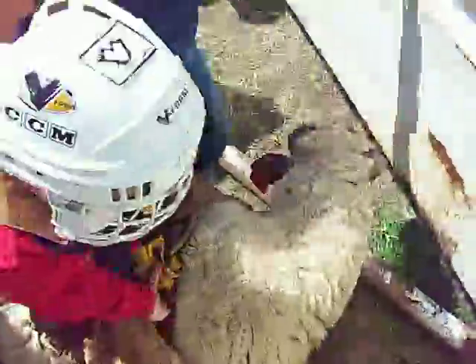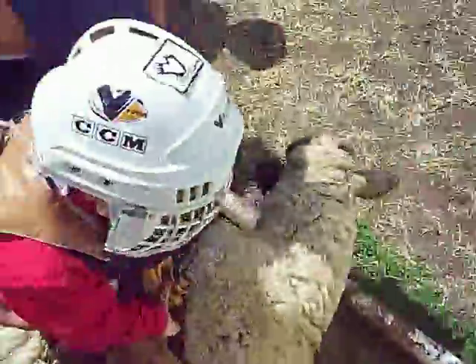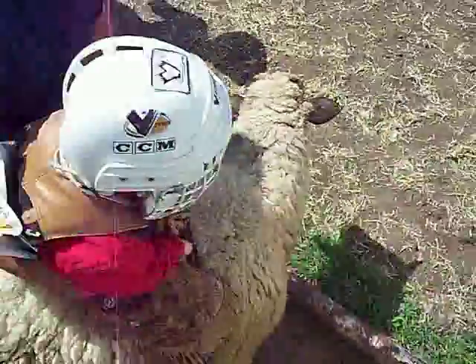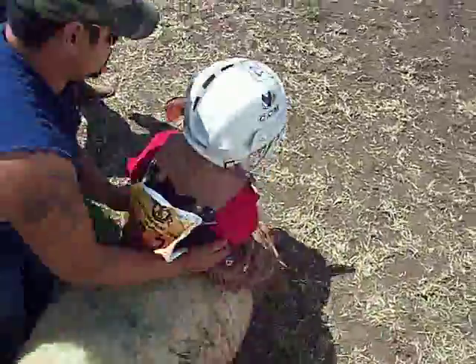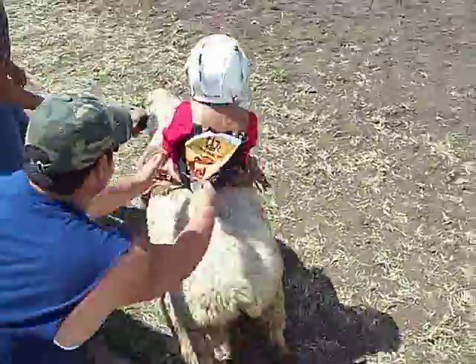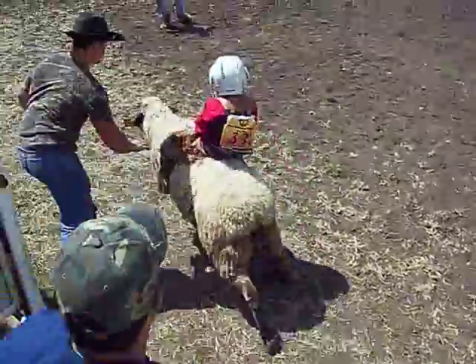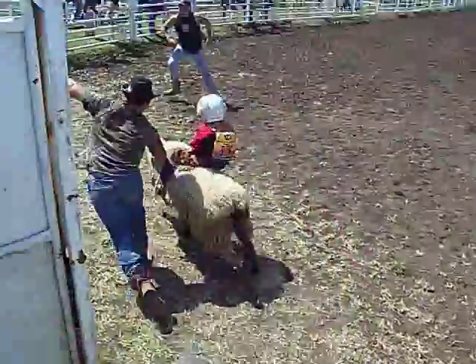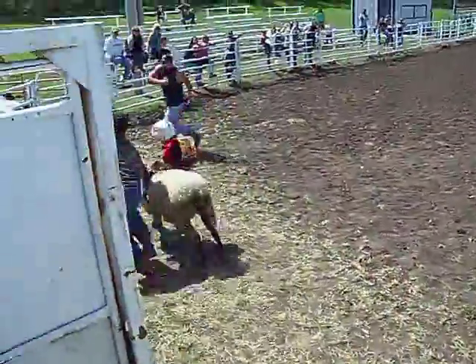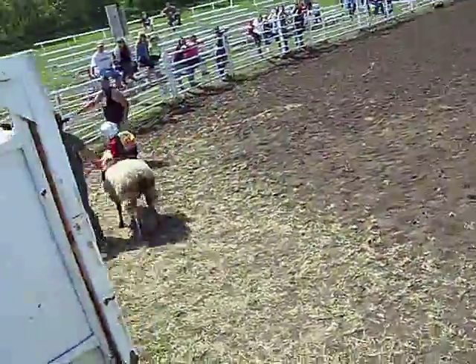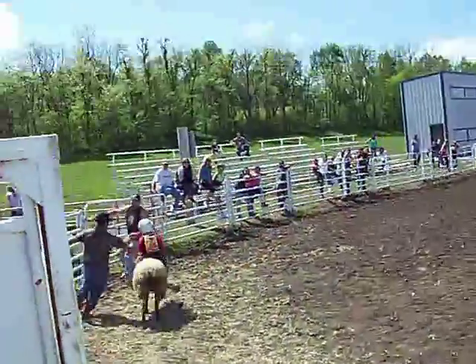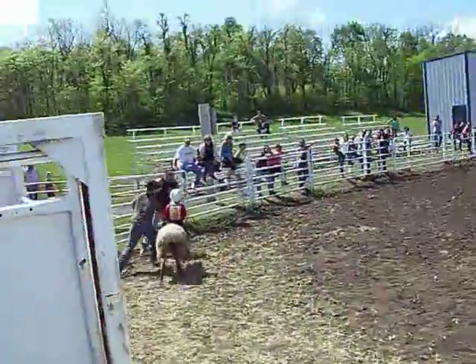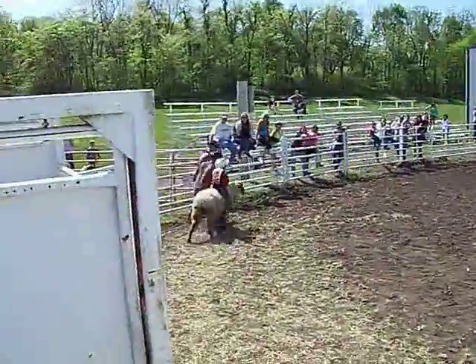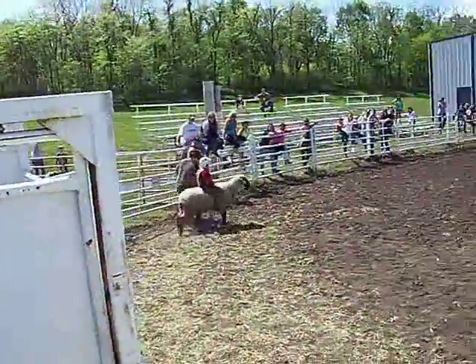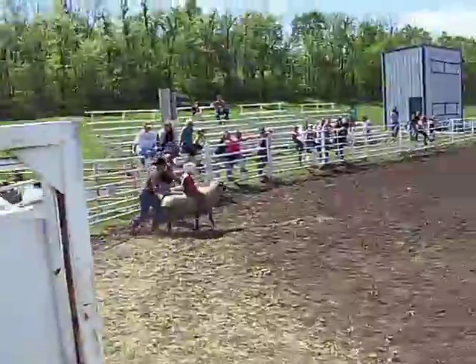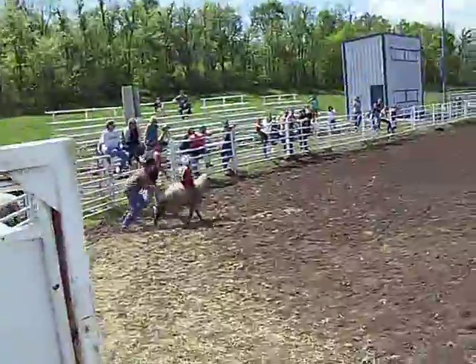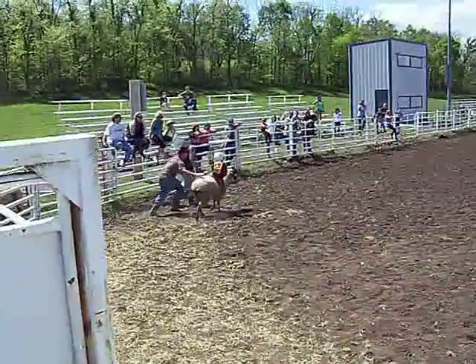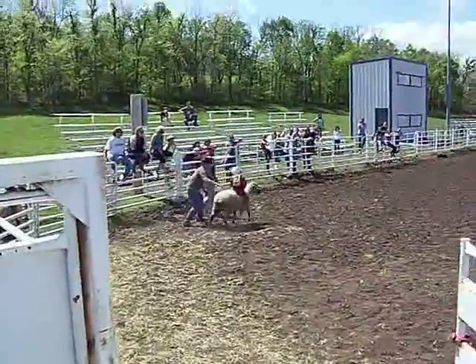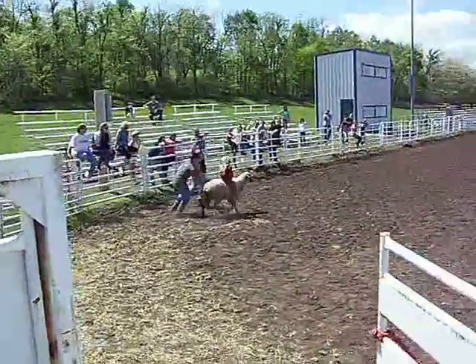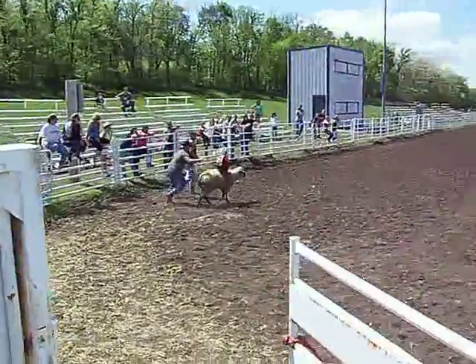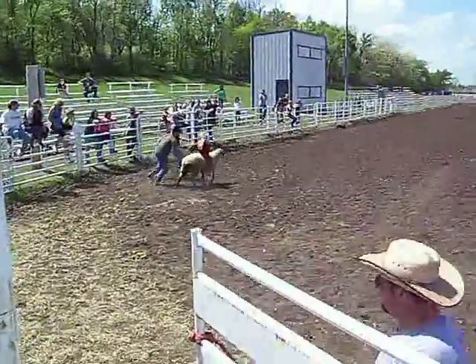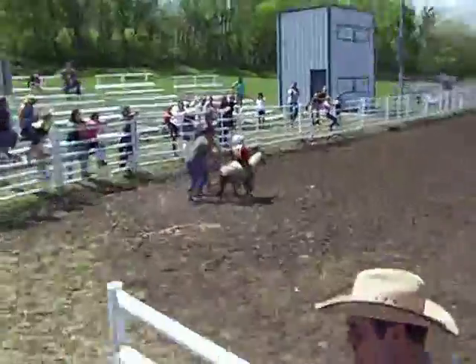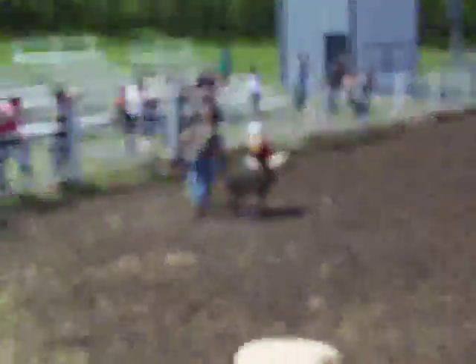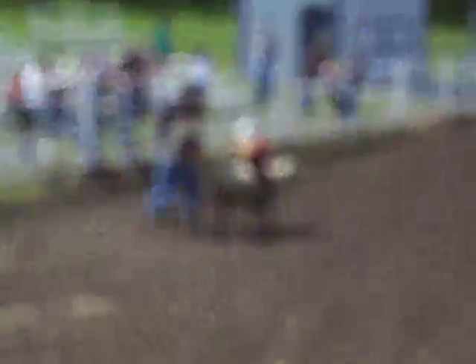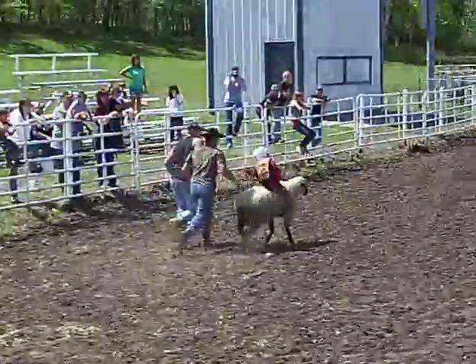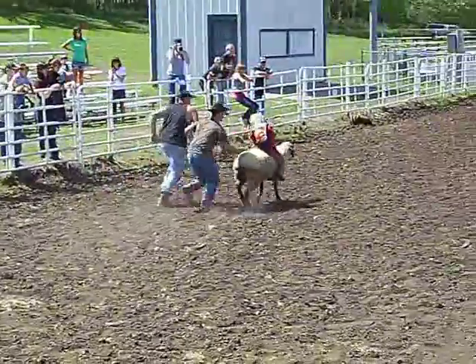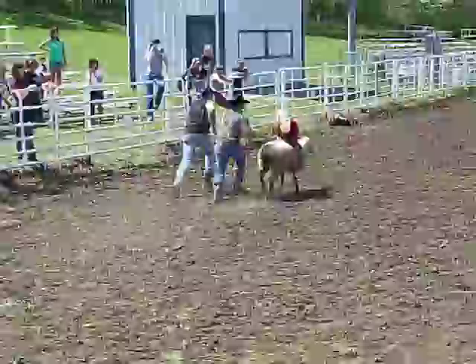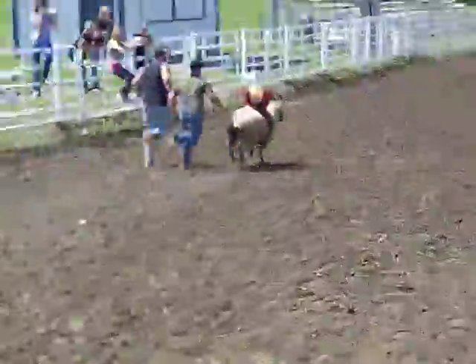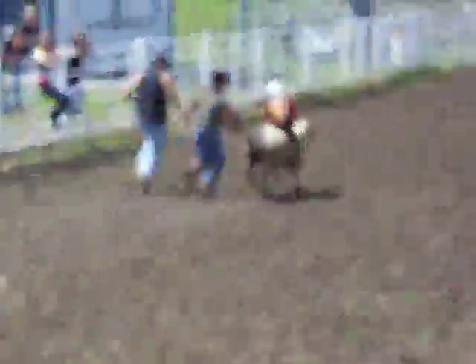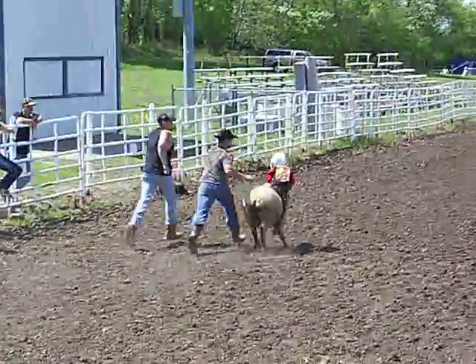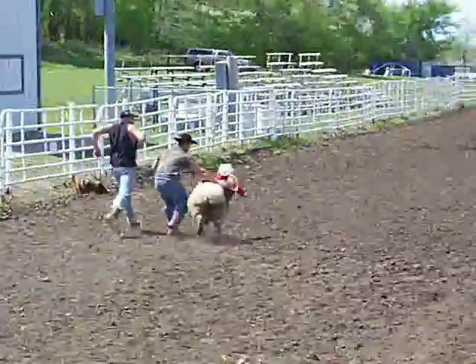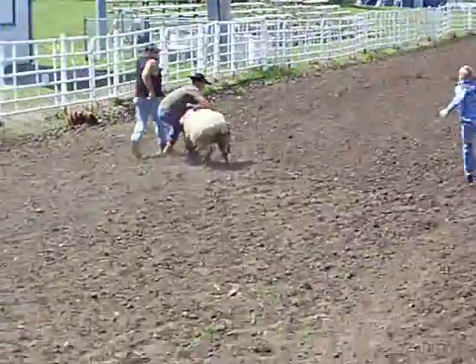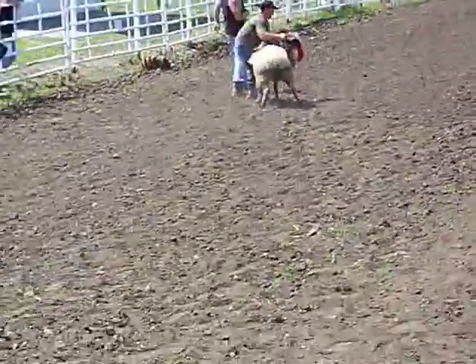Woohoo, Dolphin! Here you go! Squeeze! Squeeze! Ride it! Ride it! Ride it! Woo! Yeah!